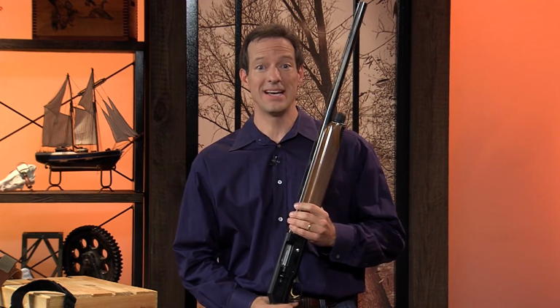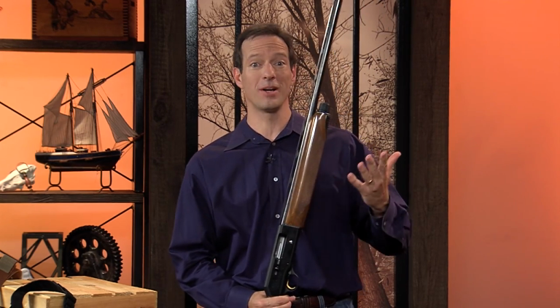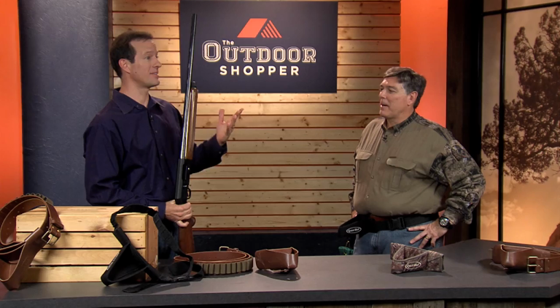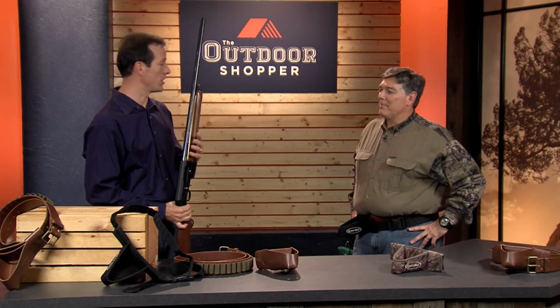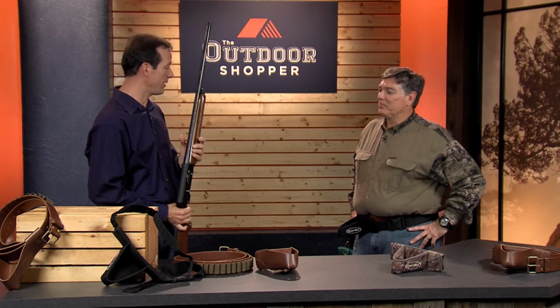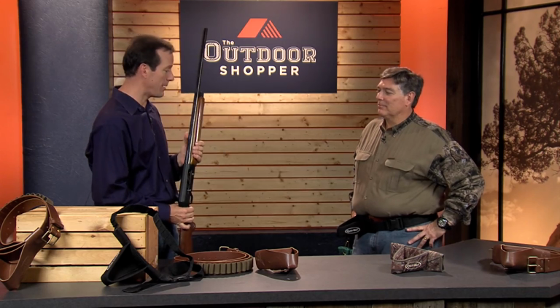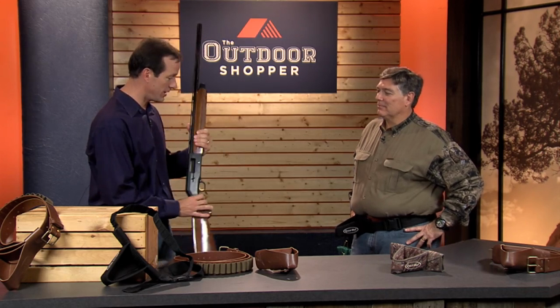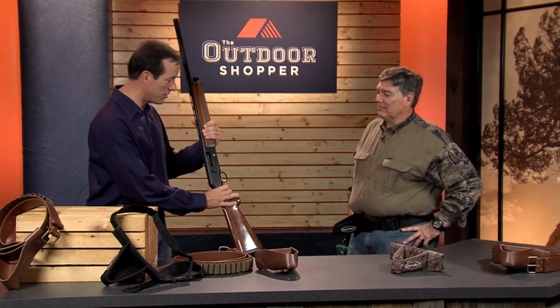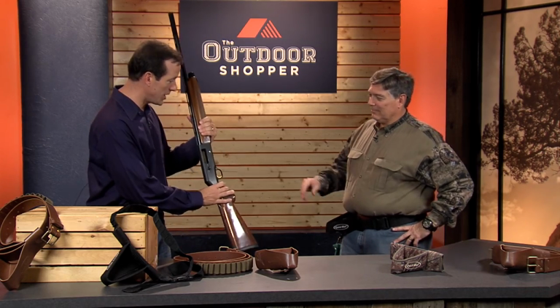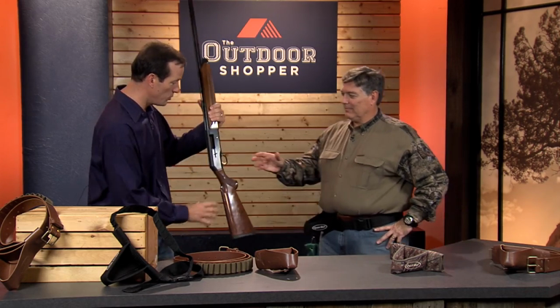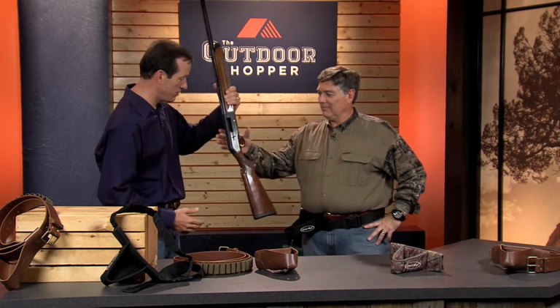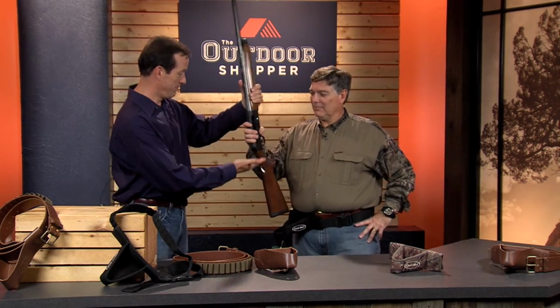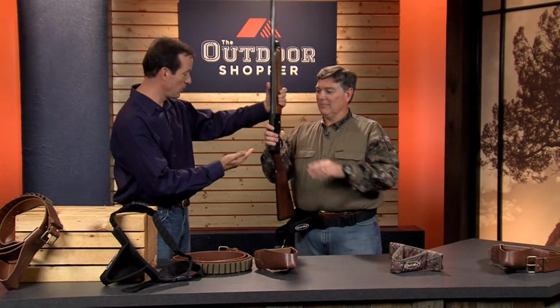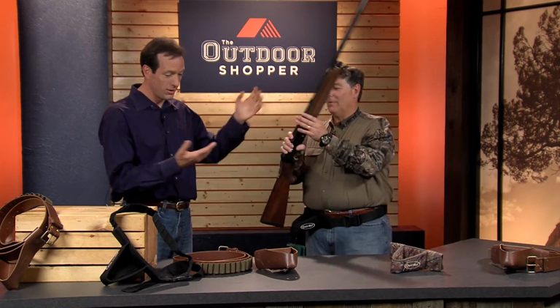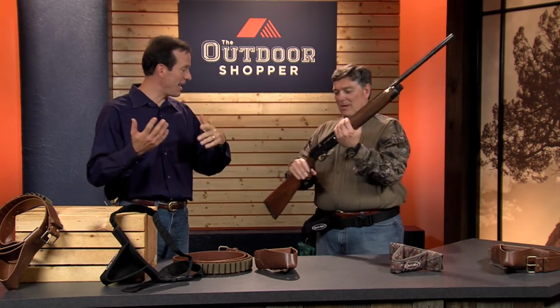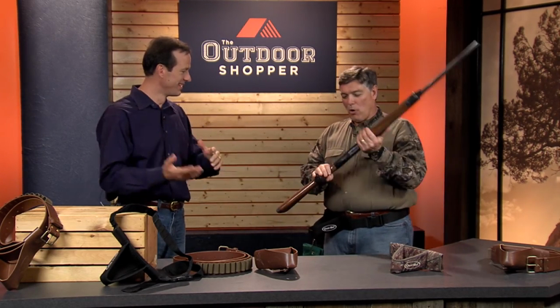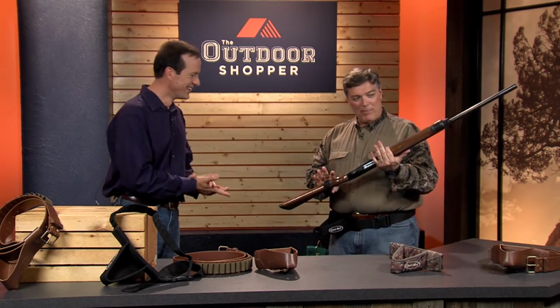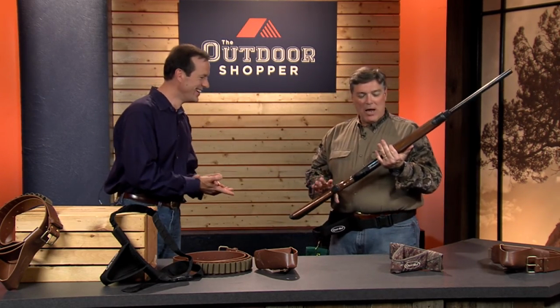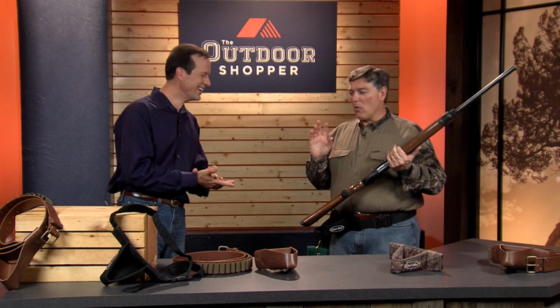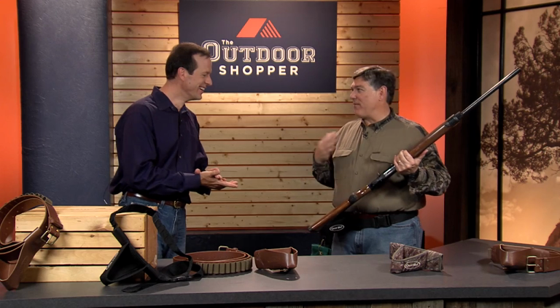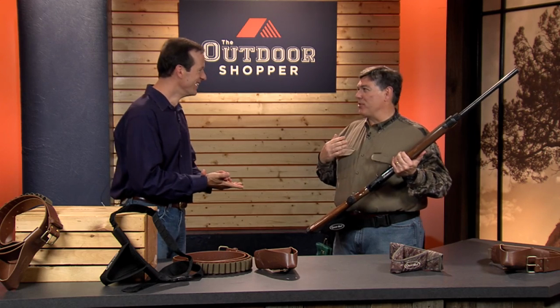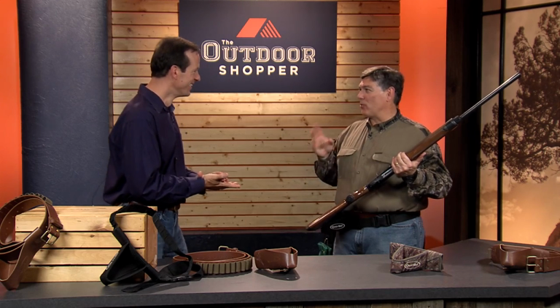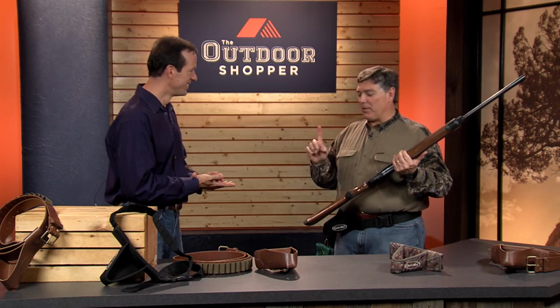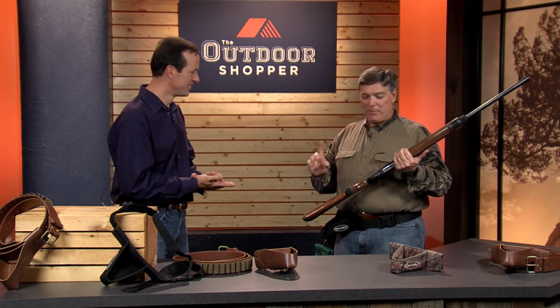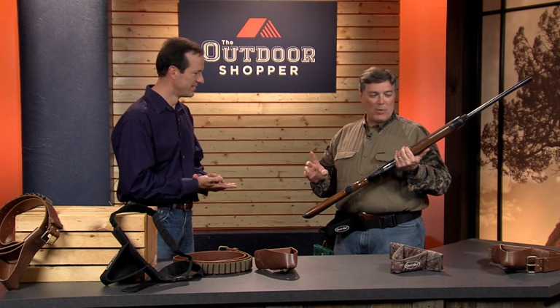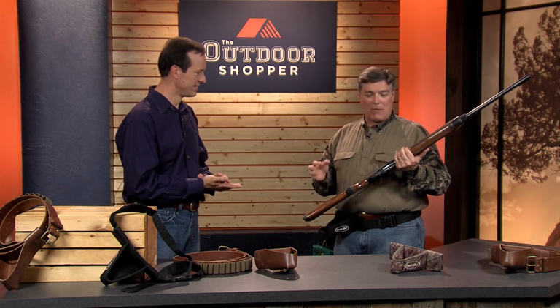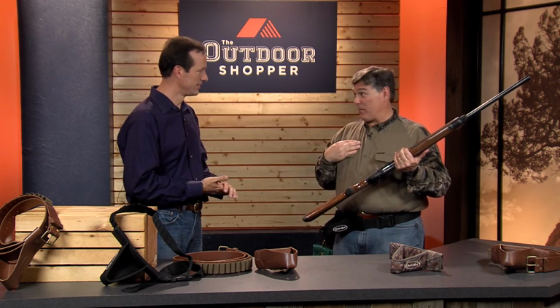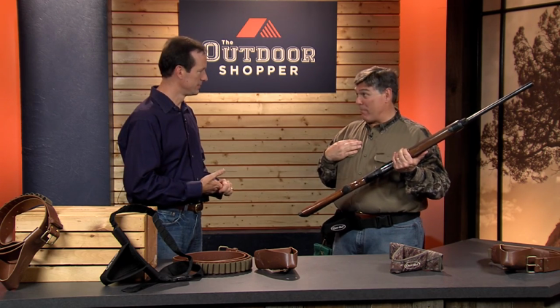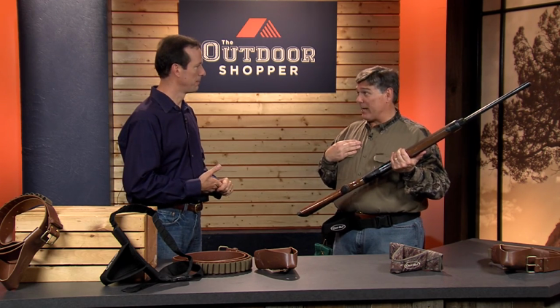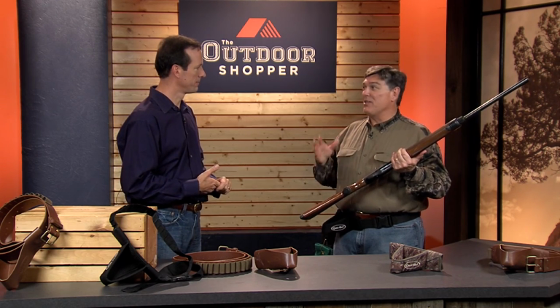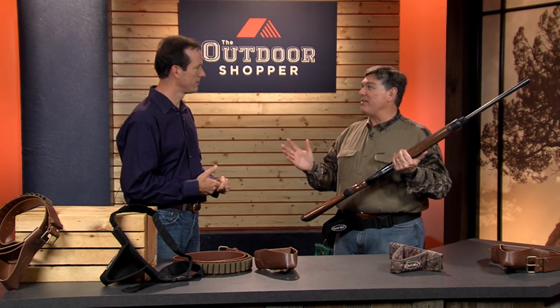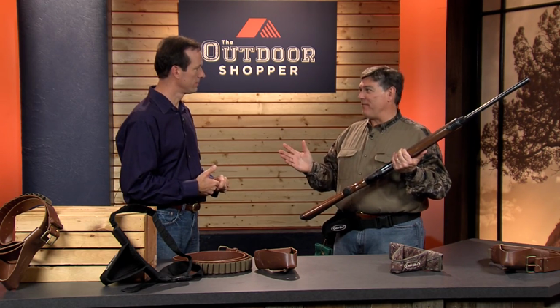Tom Buck is here to tell us all about it. I'm just going to hand off the shotgun to you because you're better equipped to handle it than I am. As a firearms instructor, one of the things that people always talk to me about mostly is safety in the field.